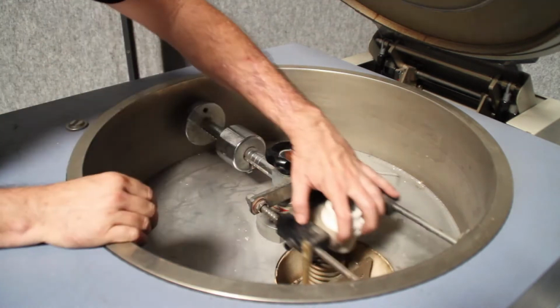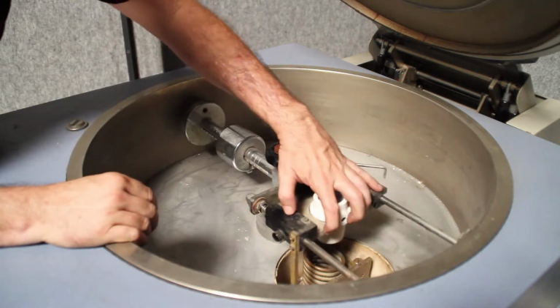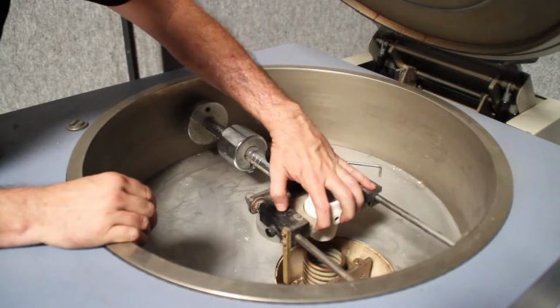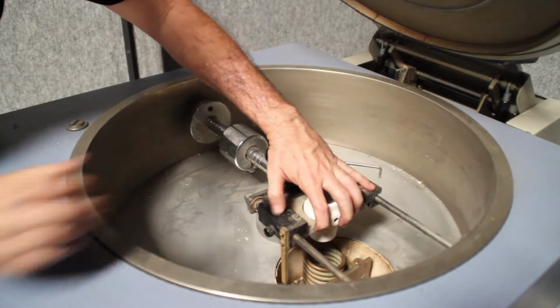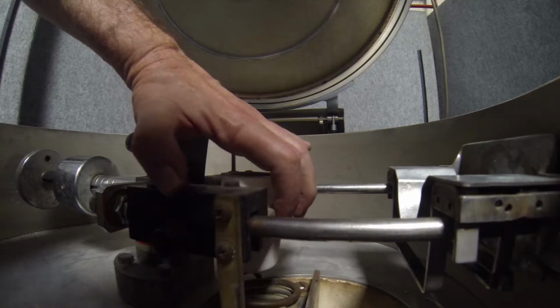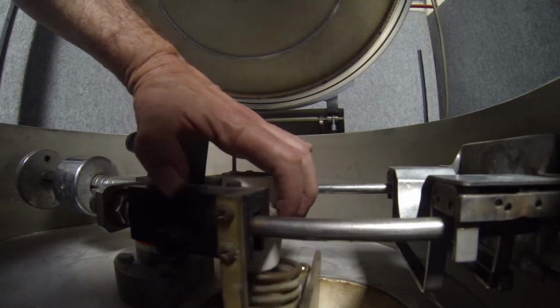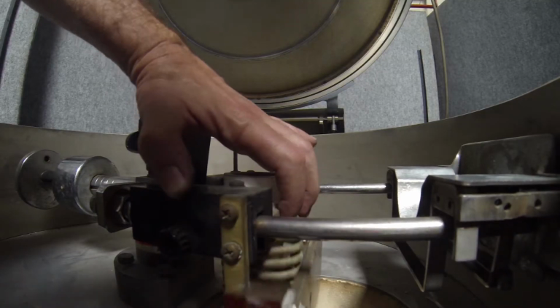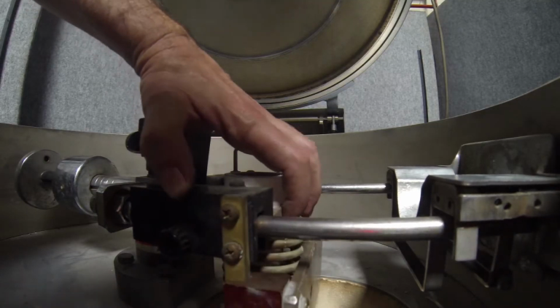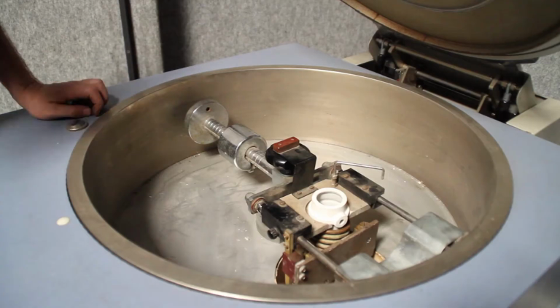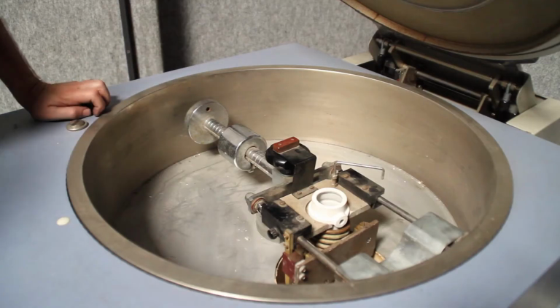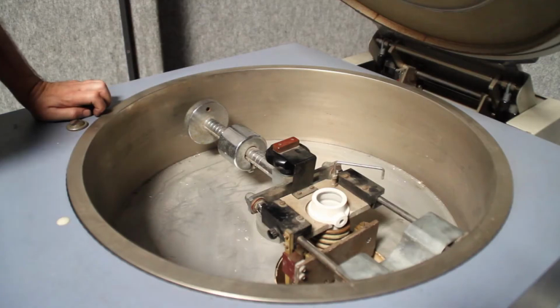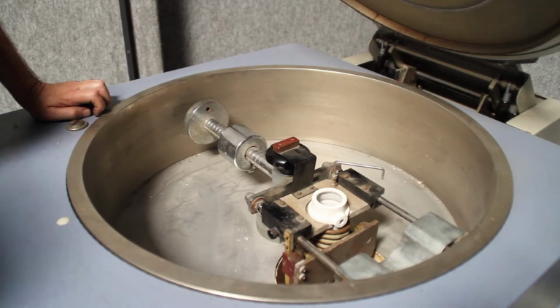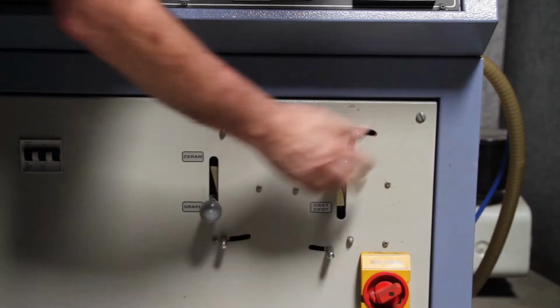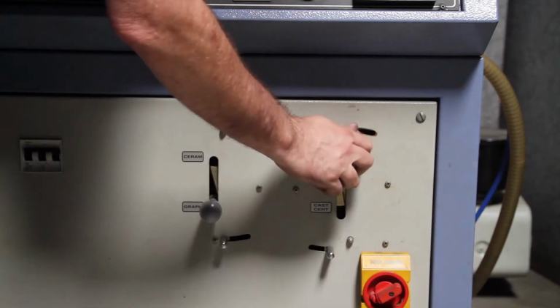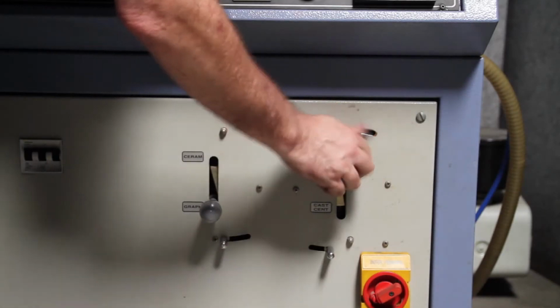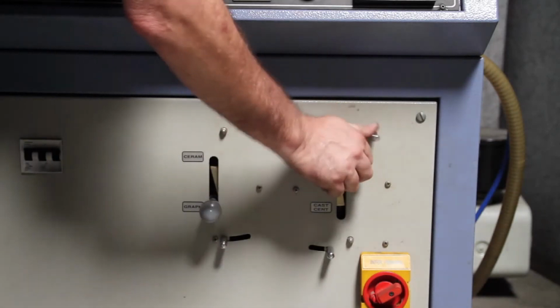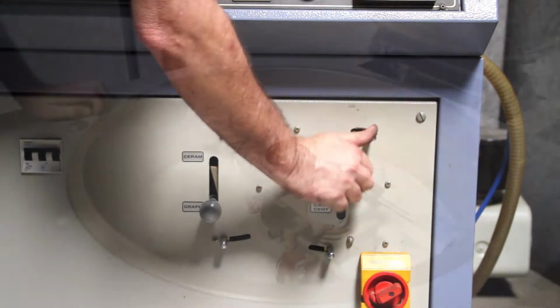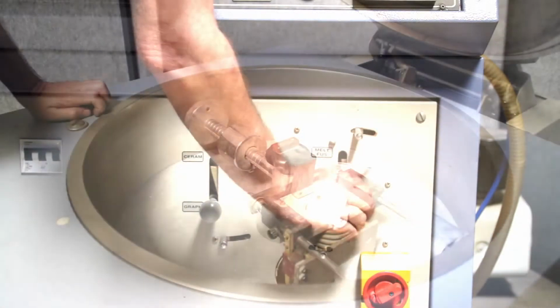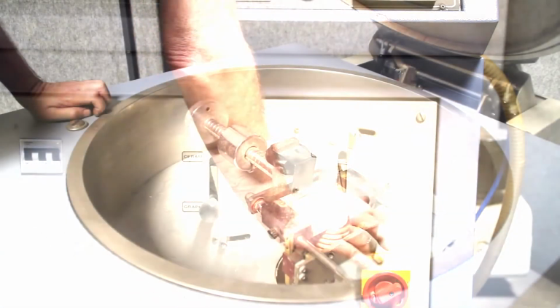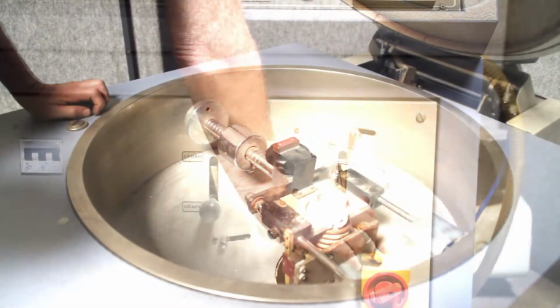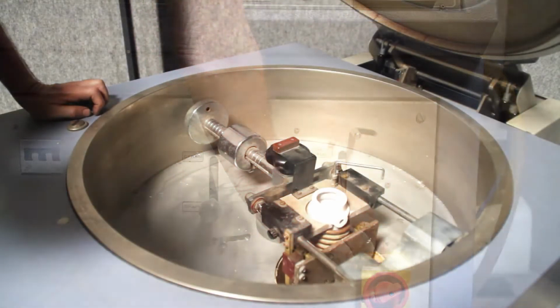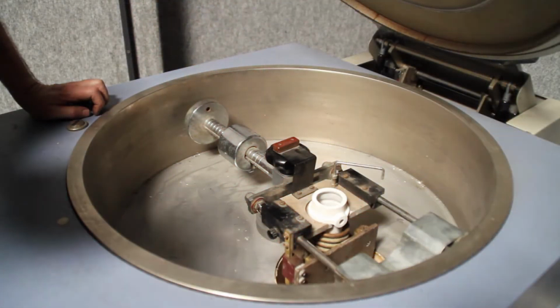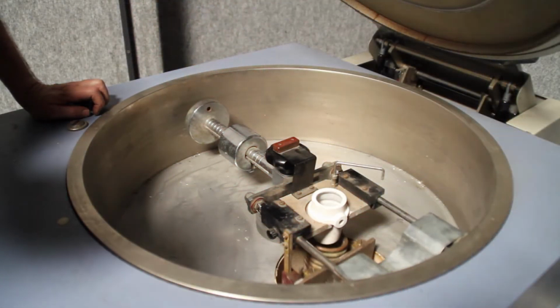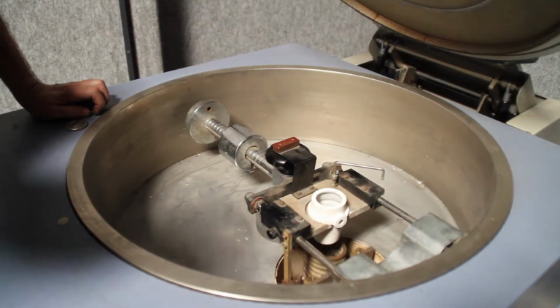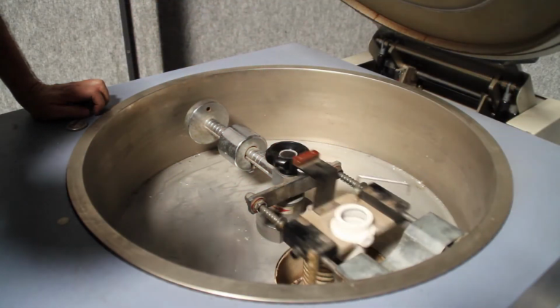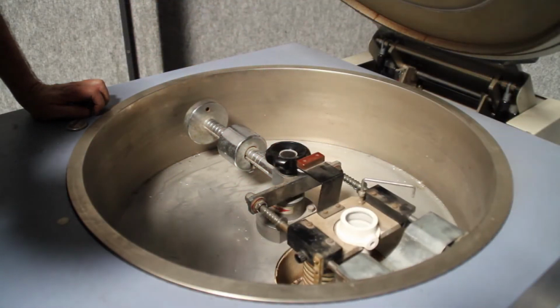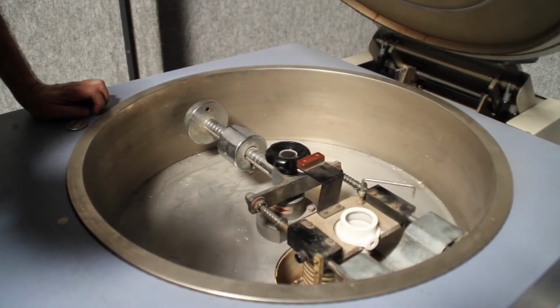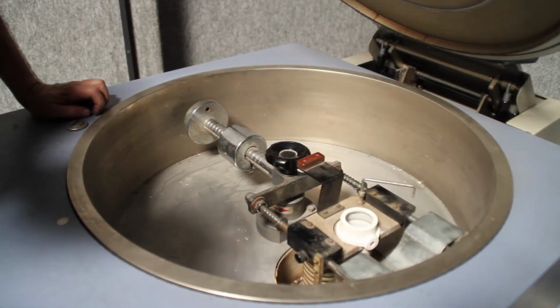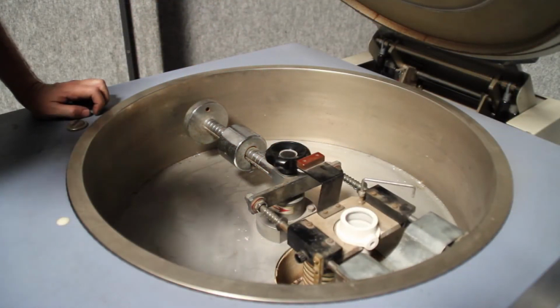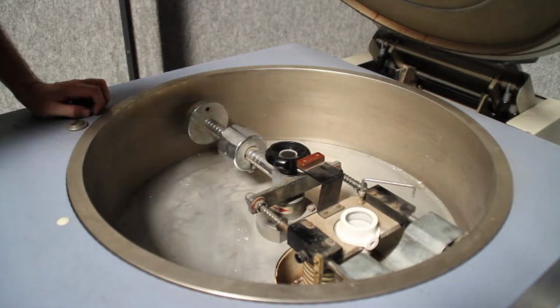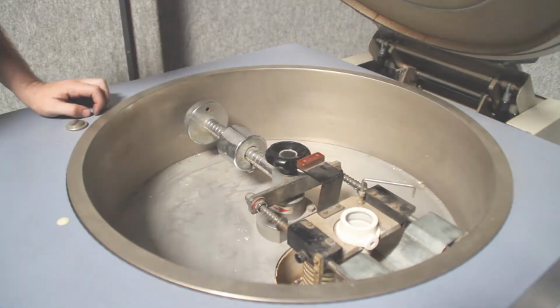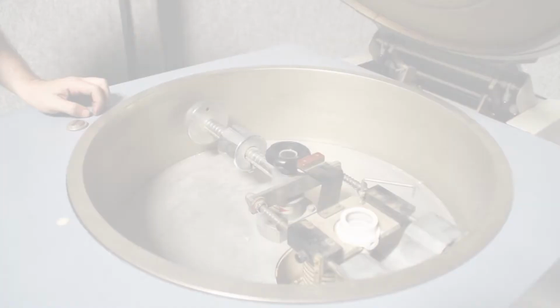Next, we make sure the parts move smoothly, we make sure the controls move smoothly, a final check, and we're ready.